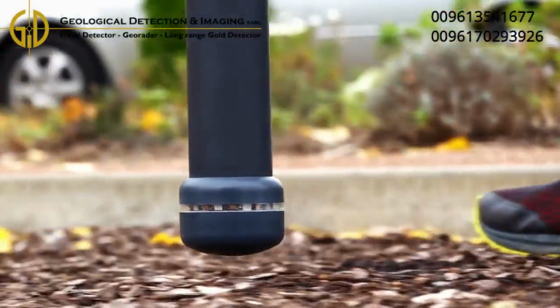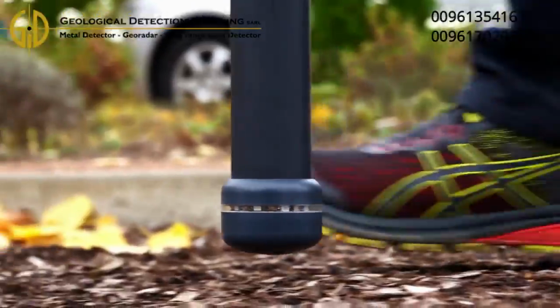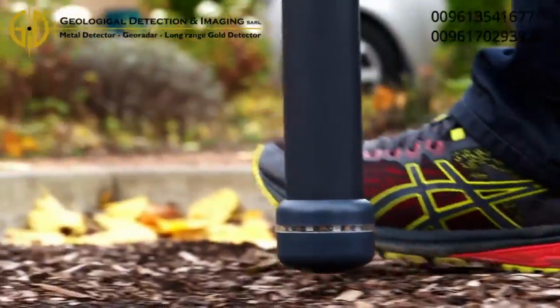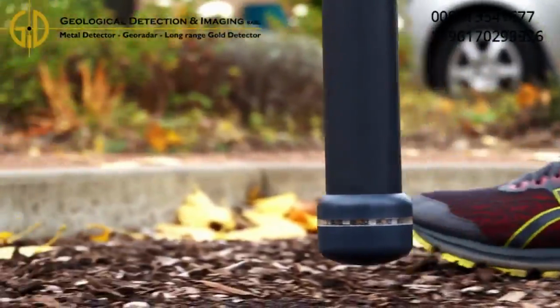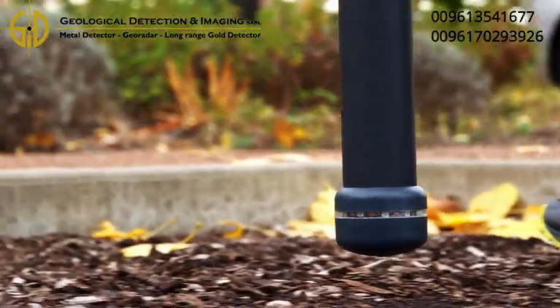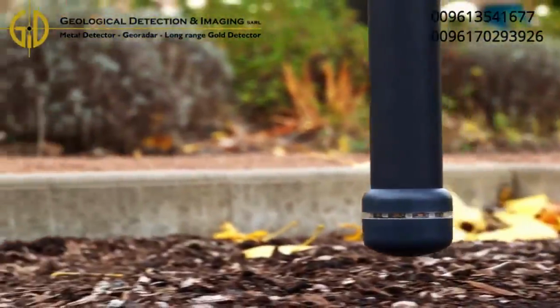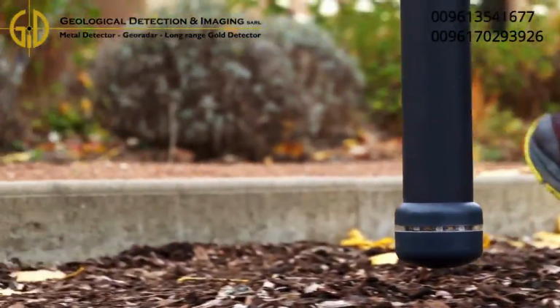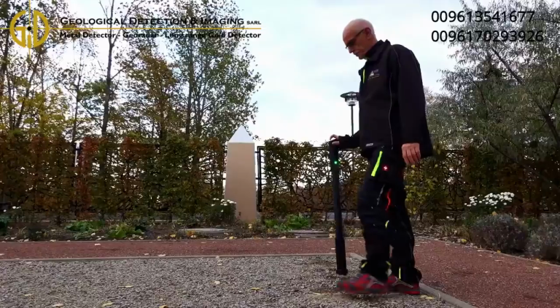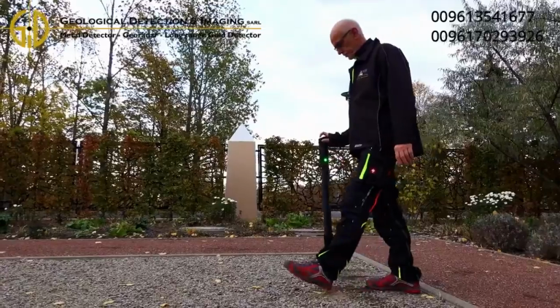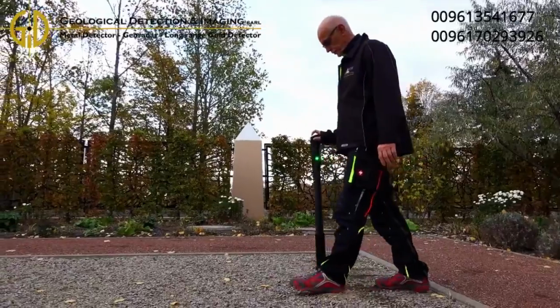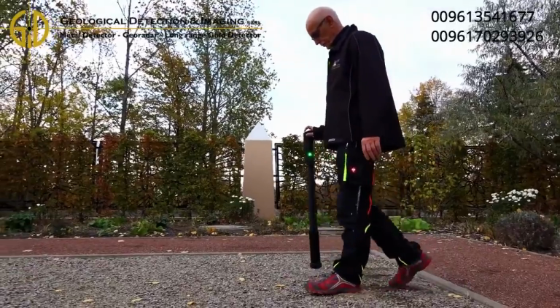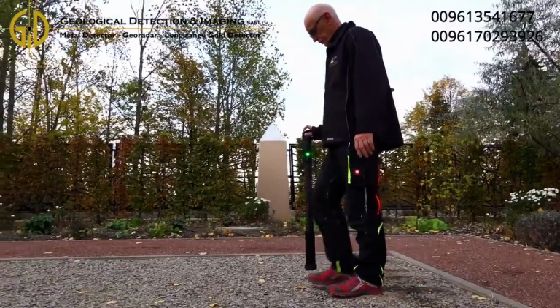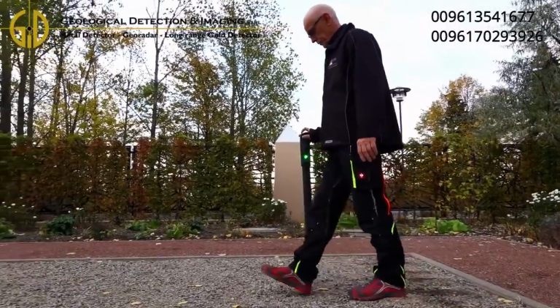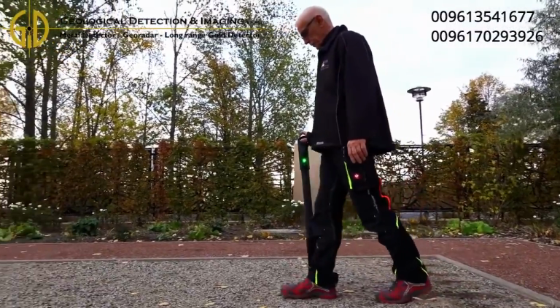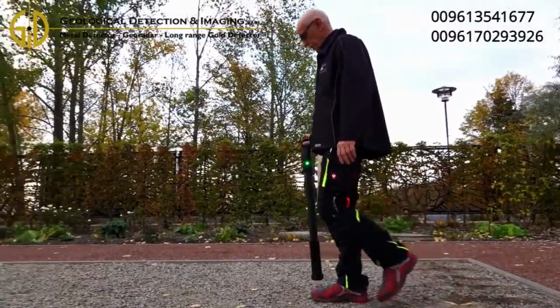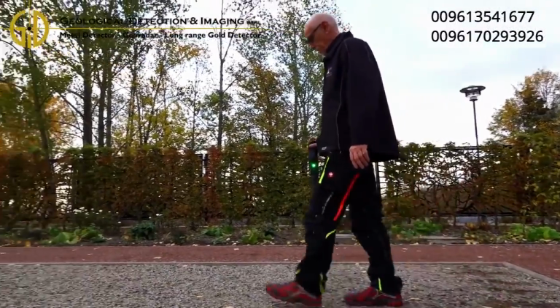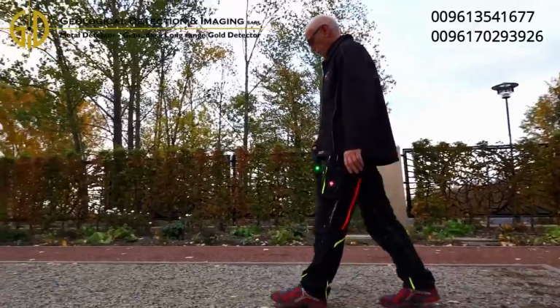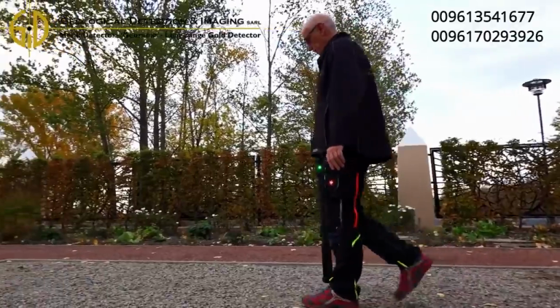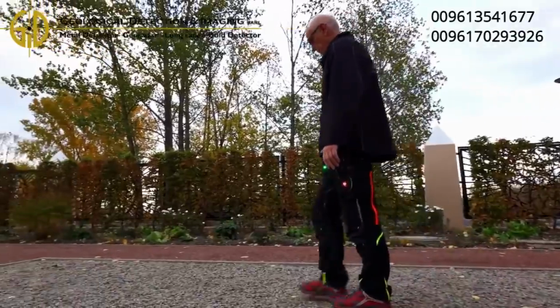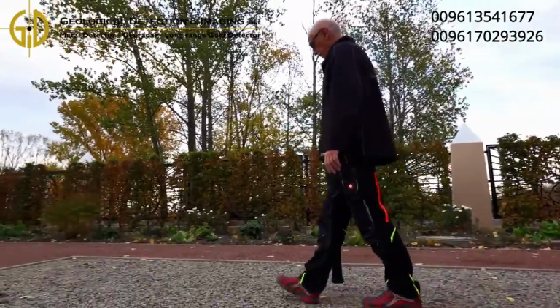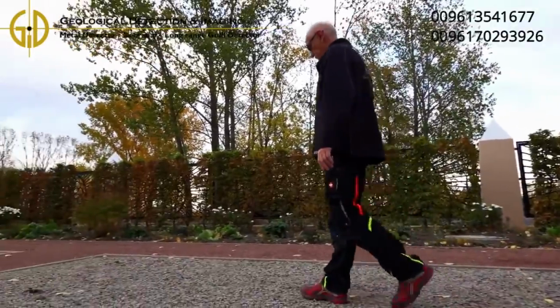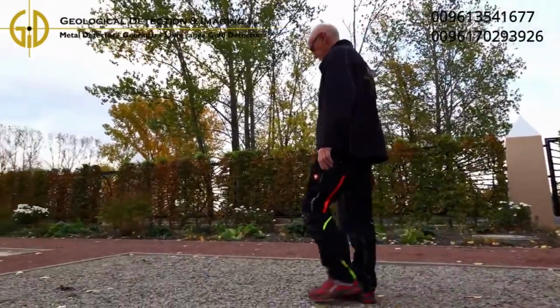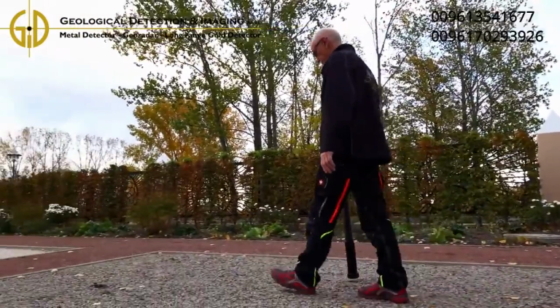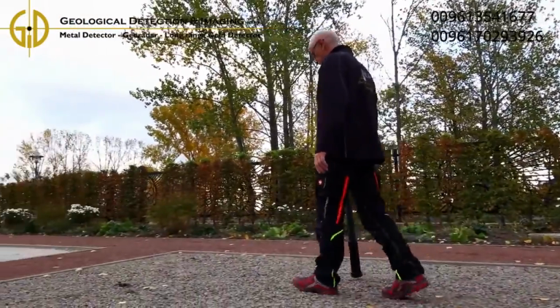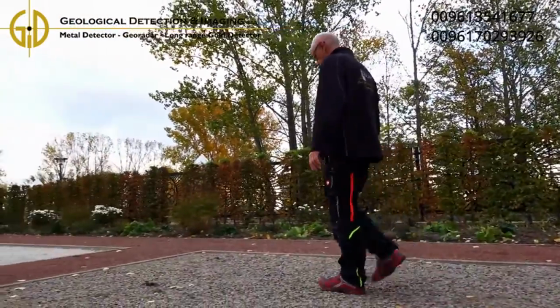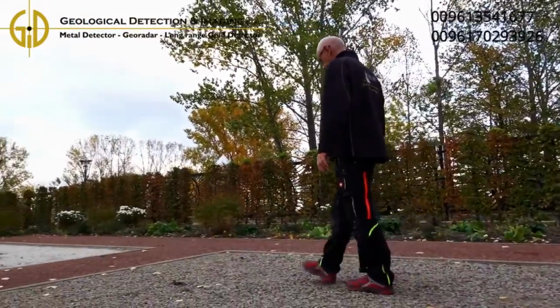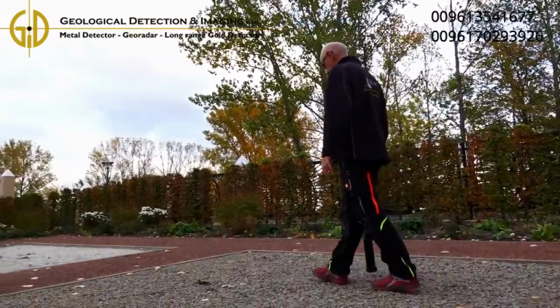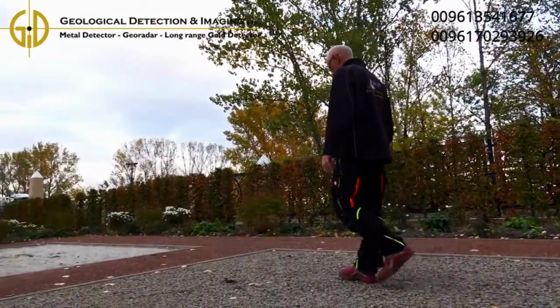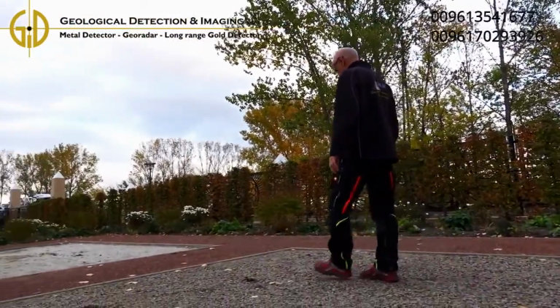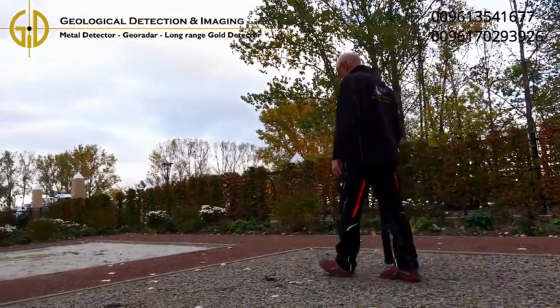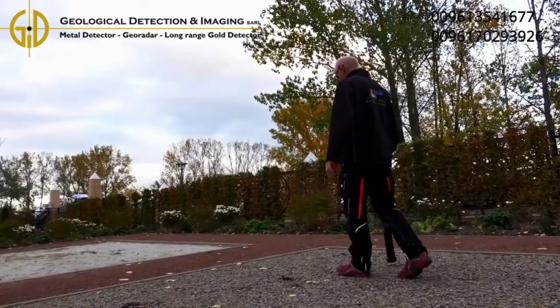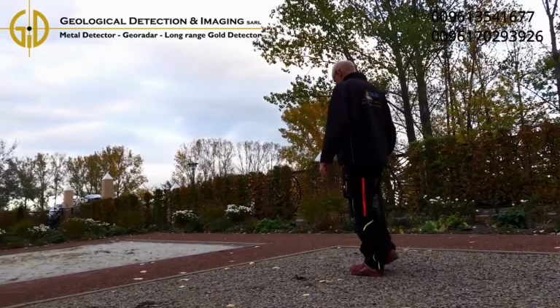Walk slowly to collect enough impulses, and walk the scan lines at the same speed. If a constant speed is not possible due to obstacles in your scan field, you might try the manual impulse mode.